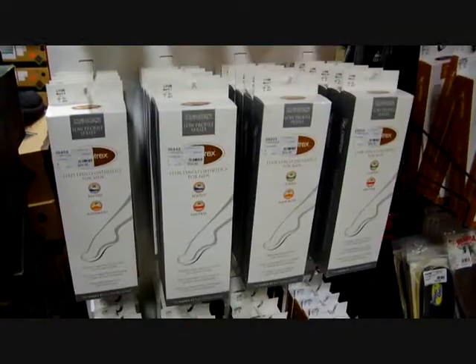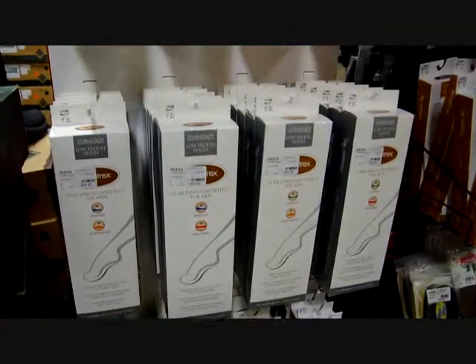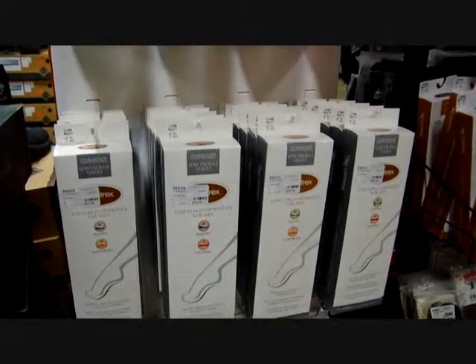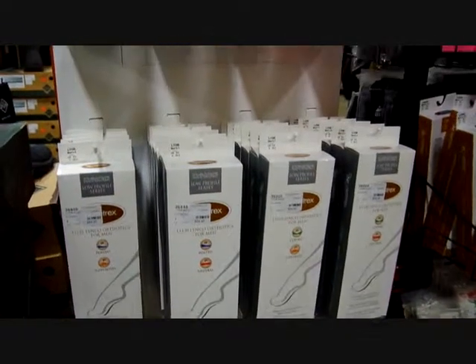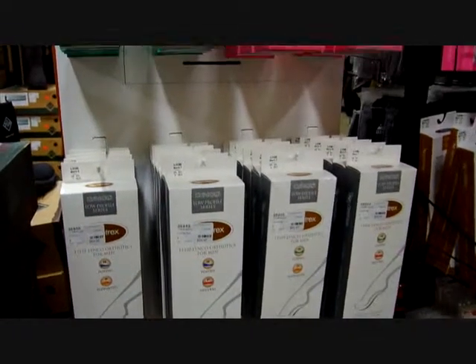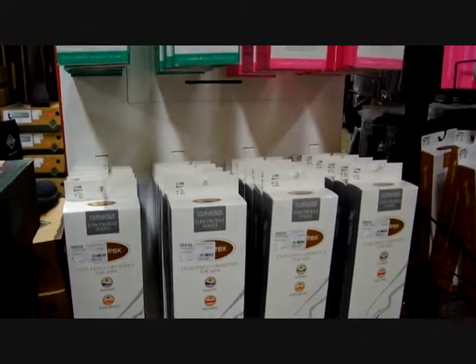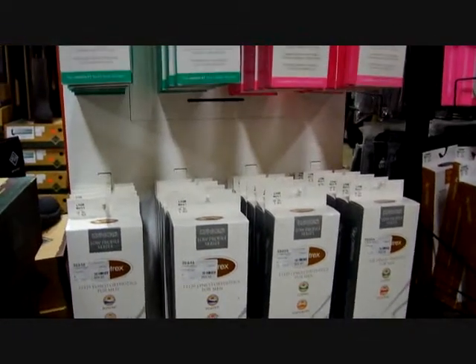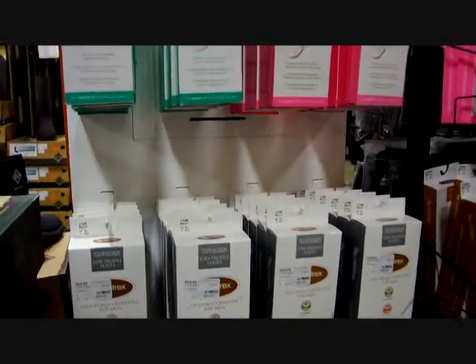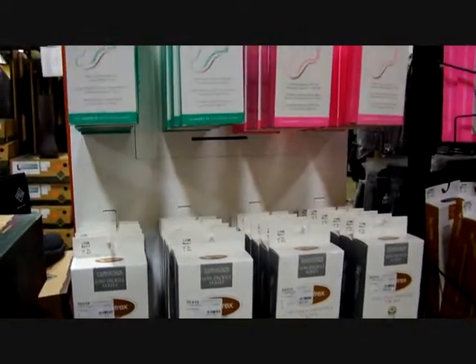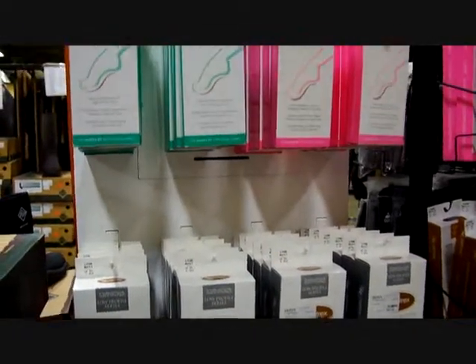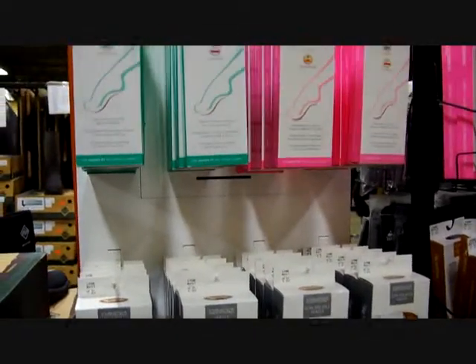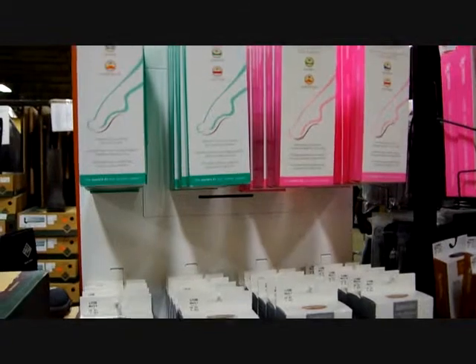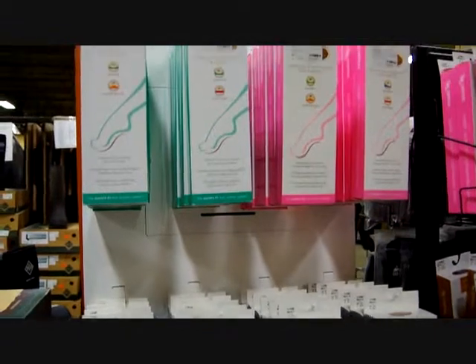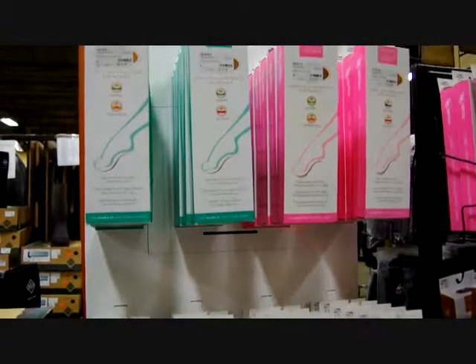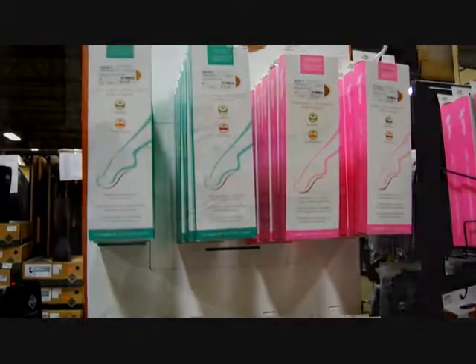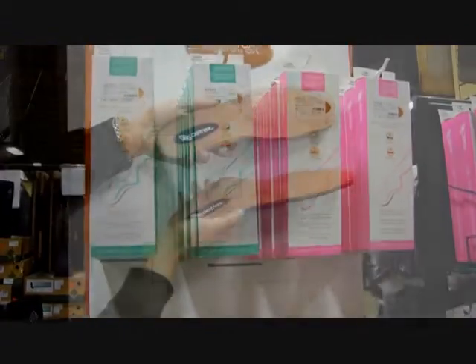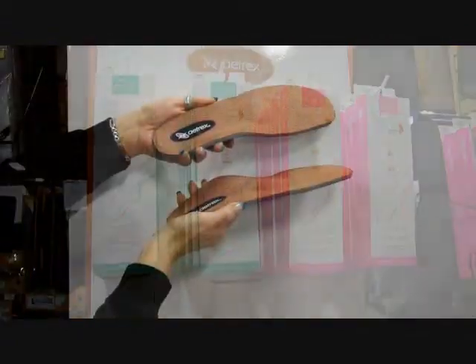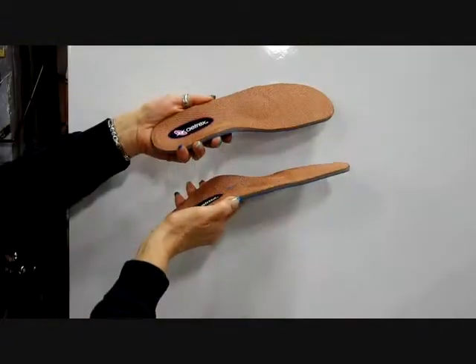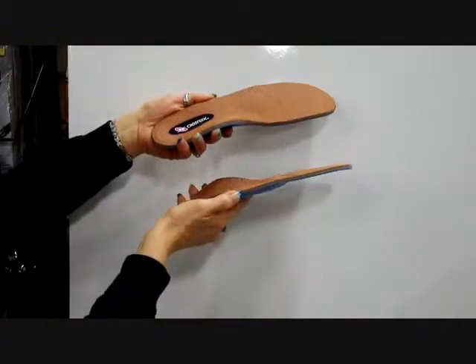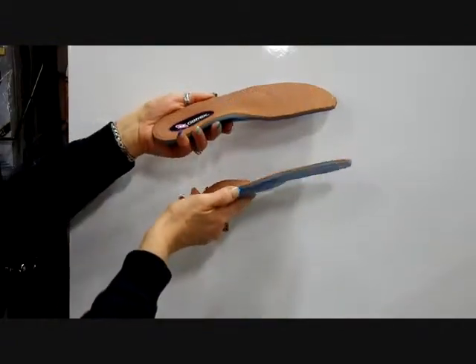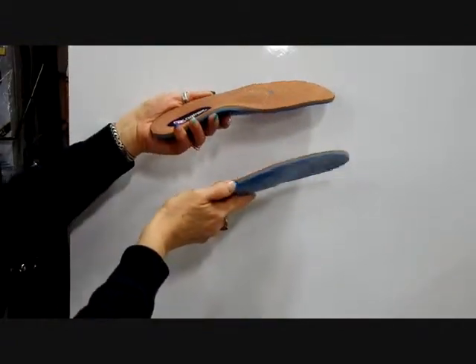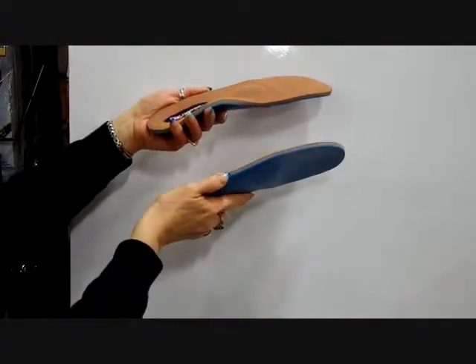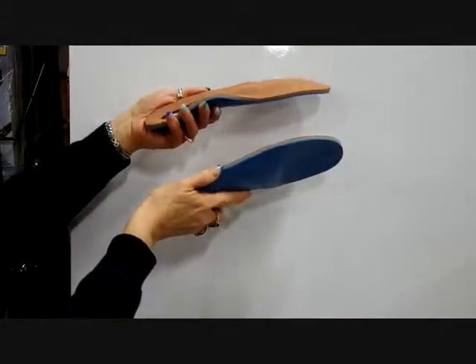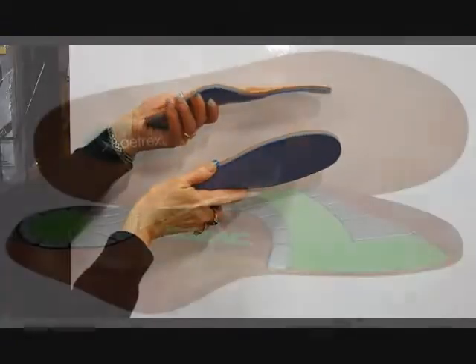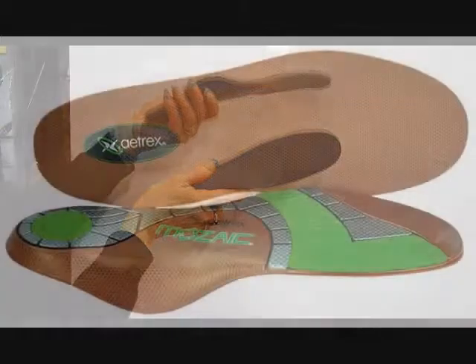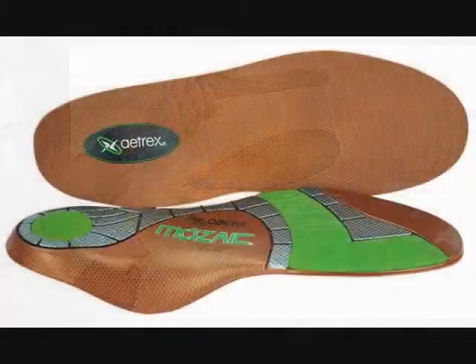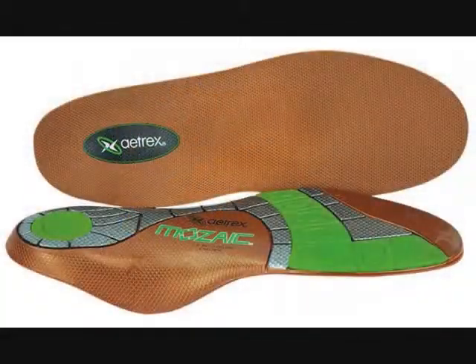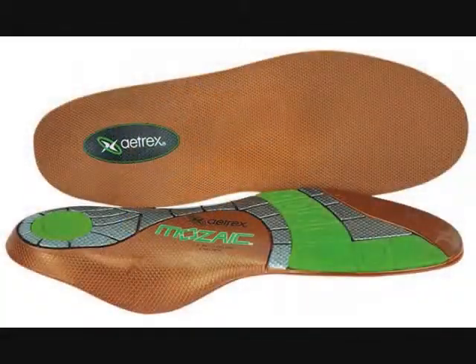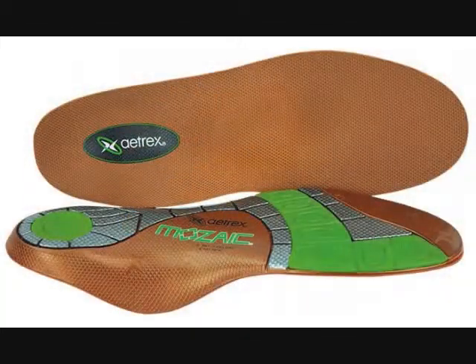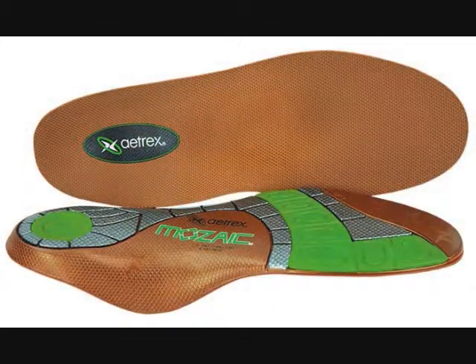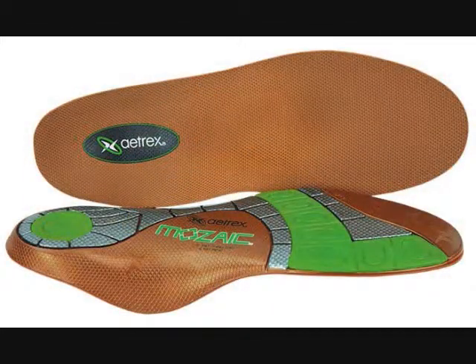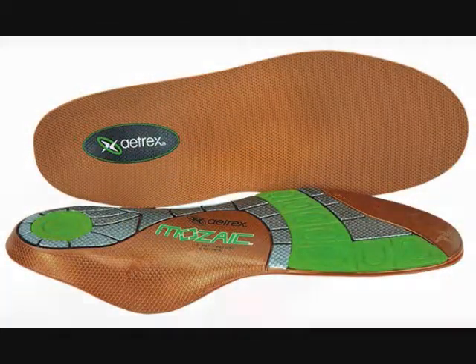Atrex orthotics are custom selected for your foot type and include superior arch support, cushioning, and pressure distribution. The Linko arch will help keep you balanced and in proper alignment to feel comfortable all day long.